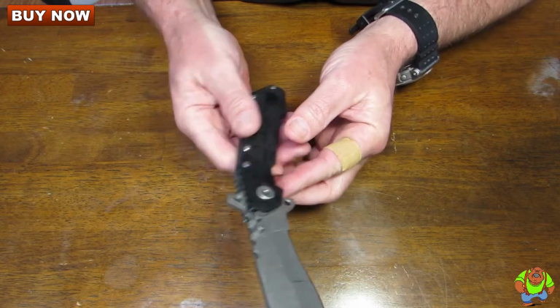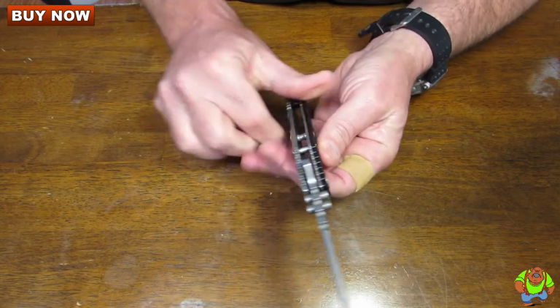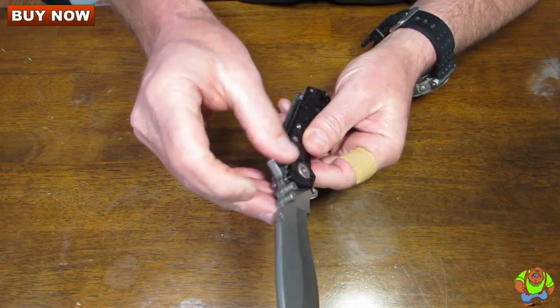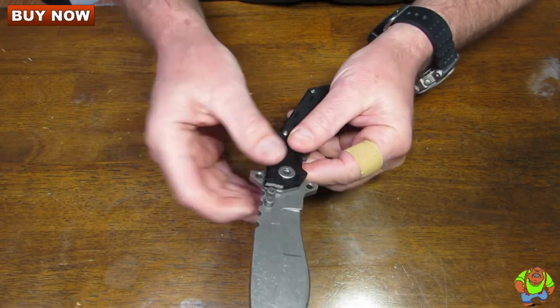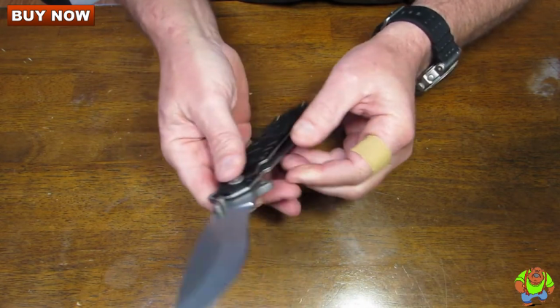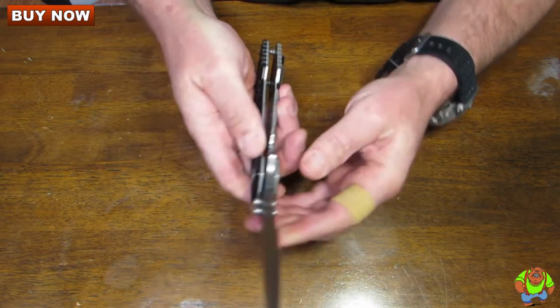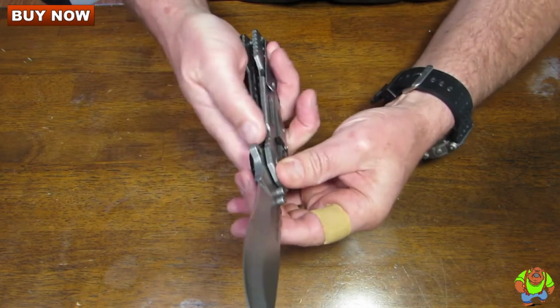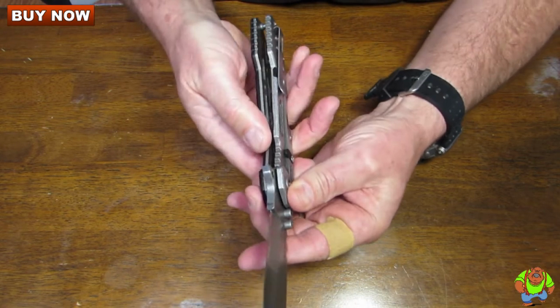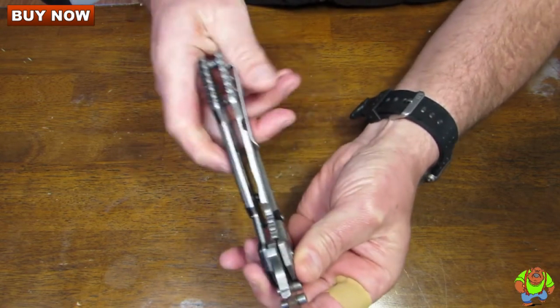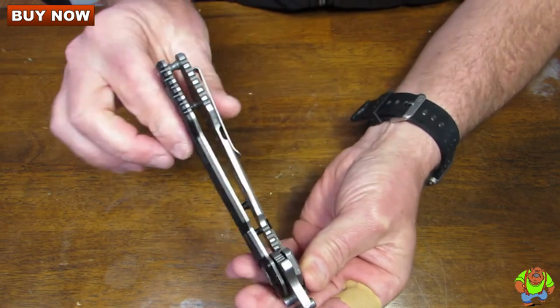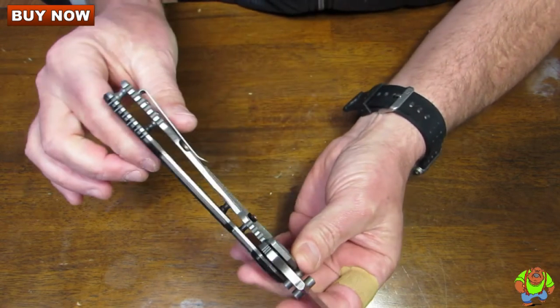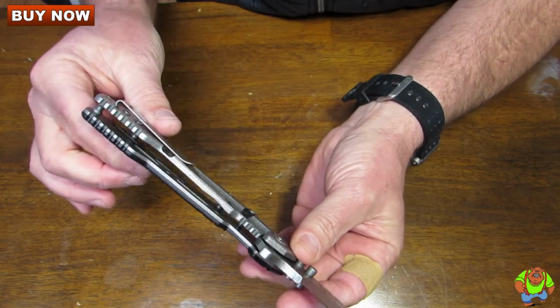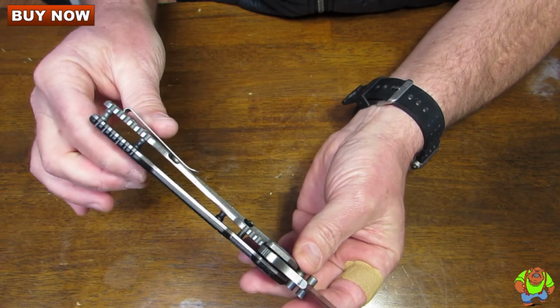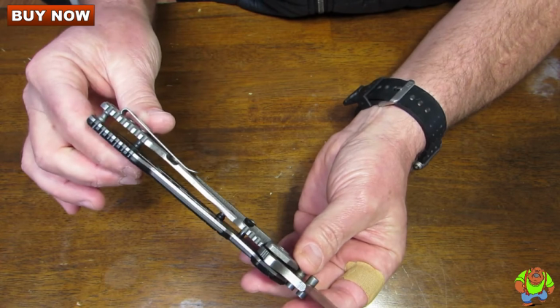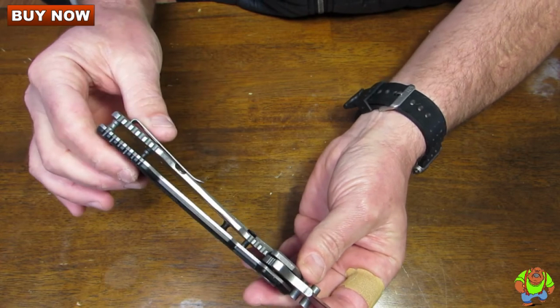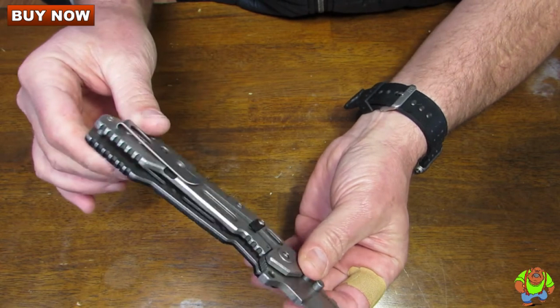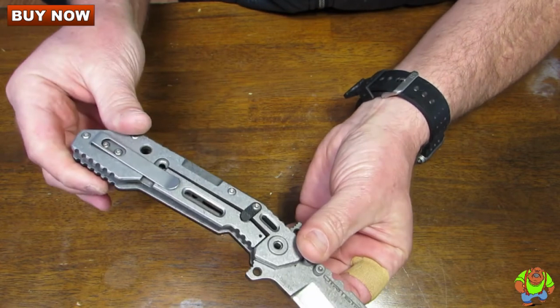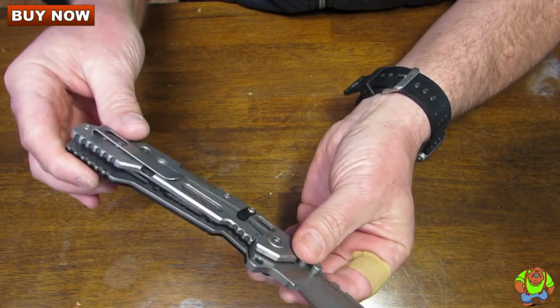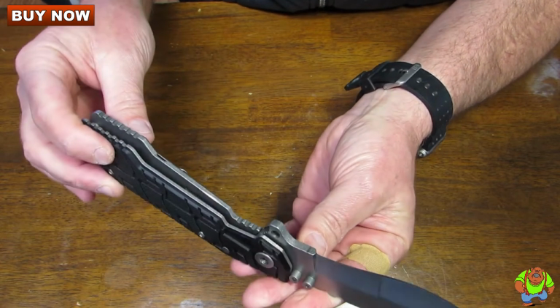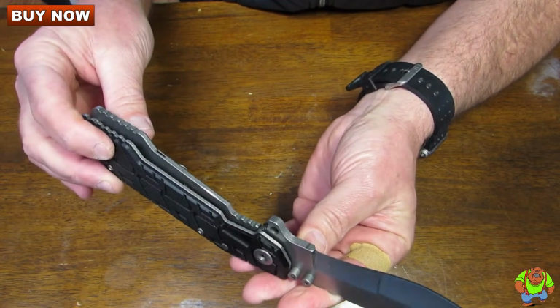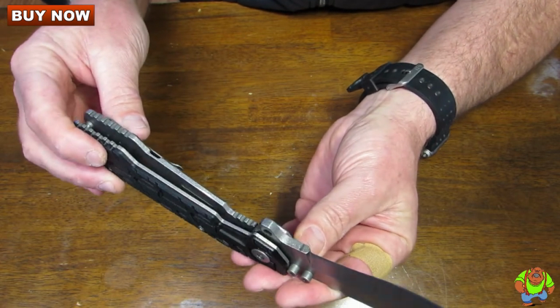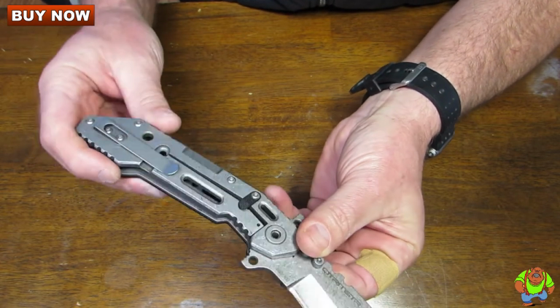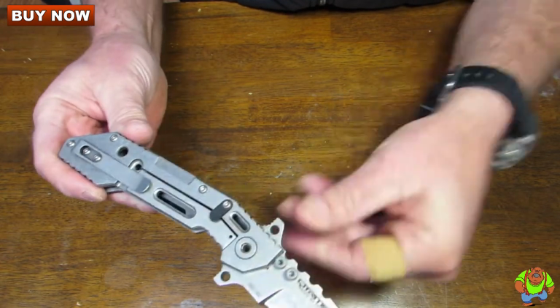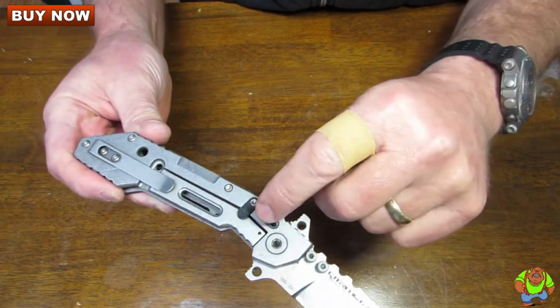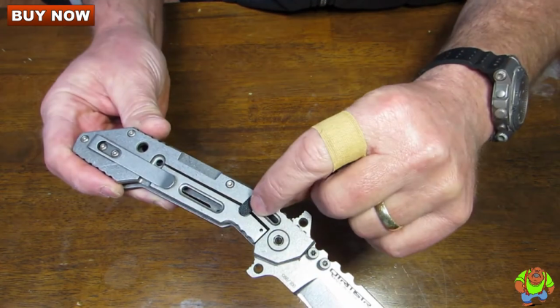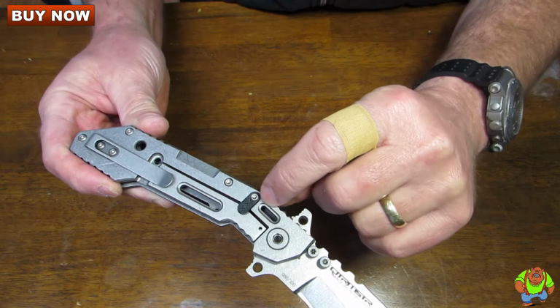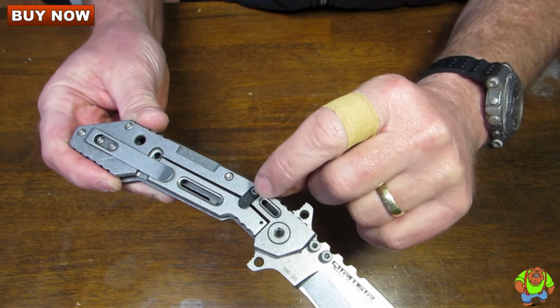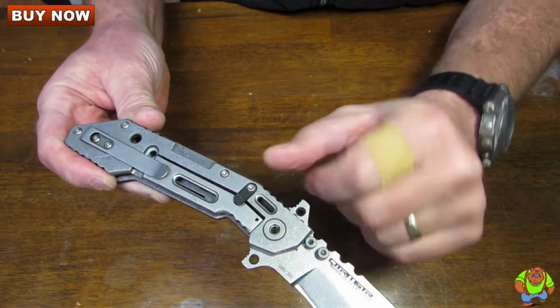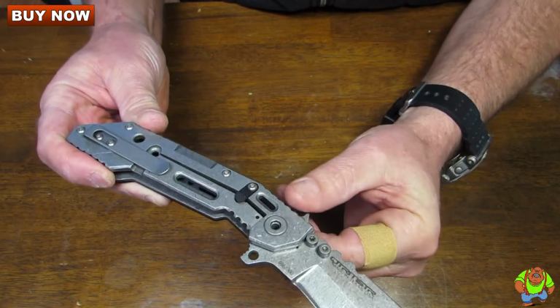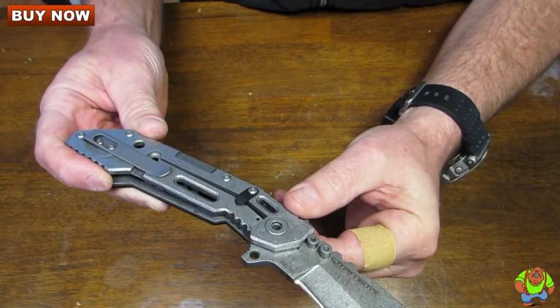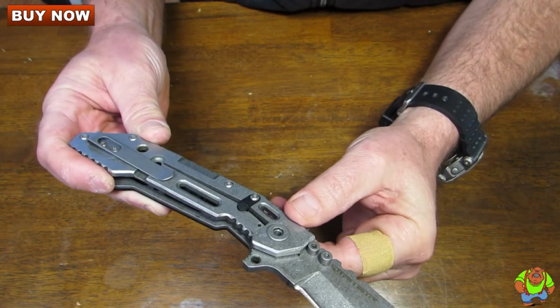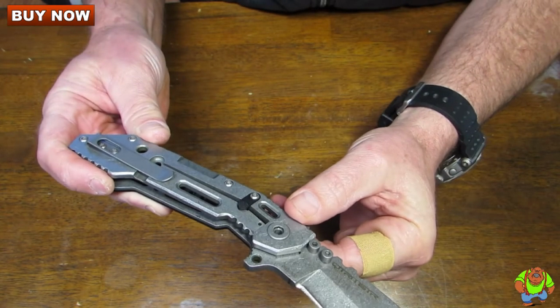It has double thumb studs. Lockup is via a massive stainless steel frame lock. Note there is a G10 lock stabilizer in there.